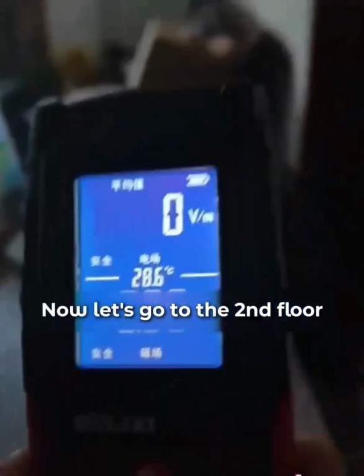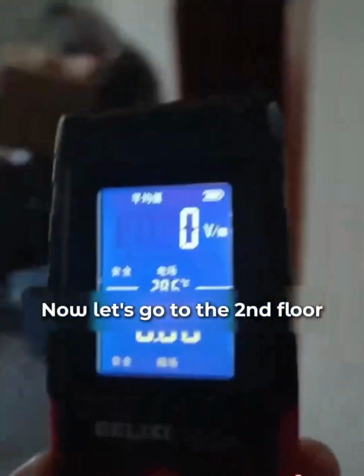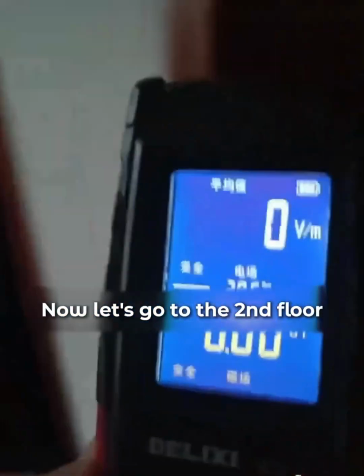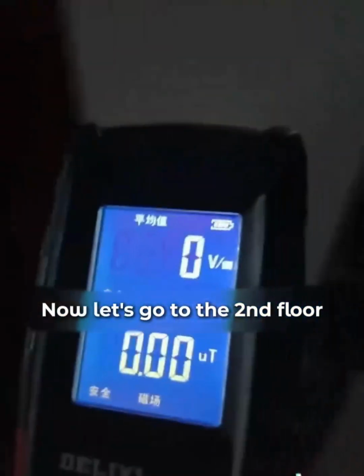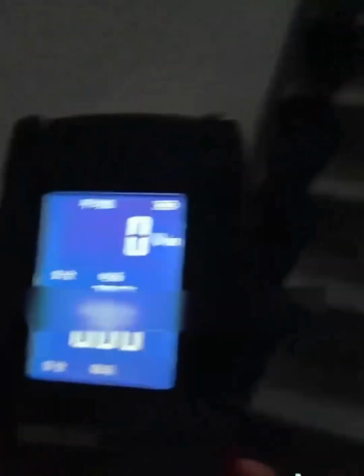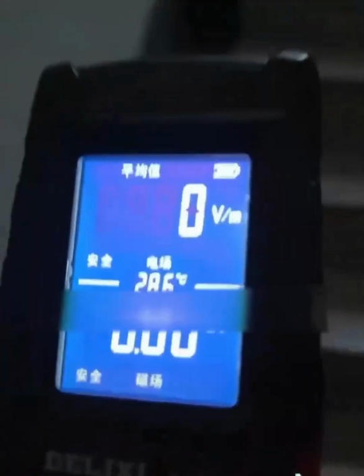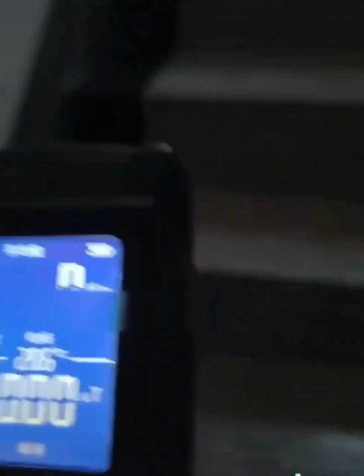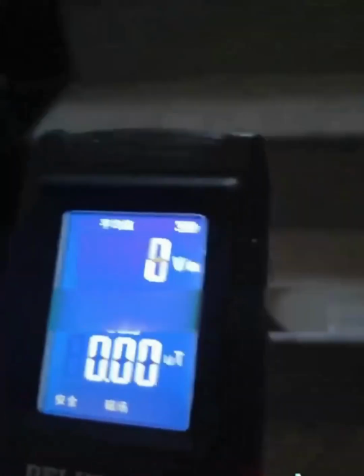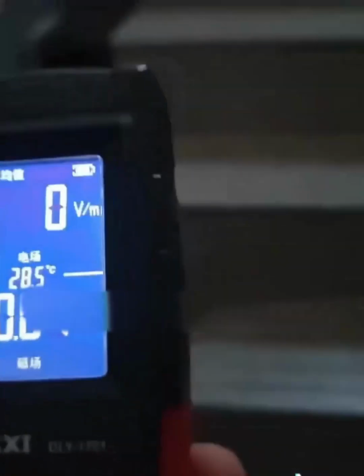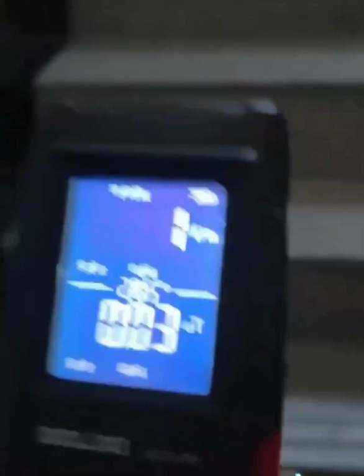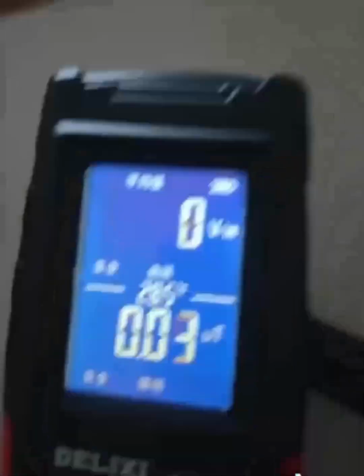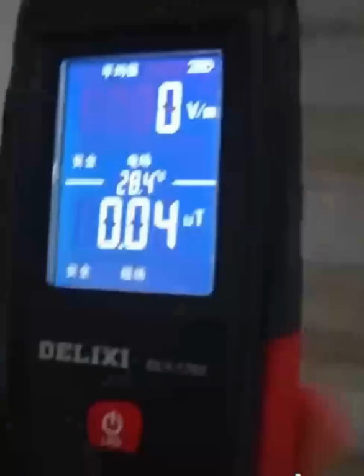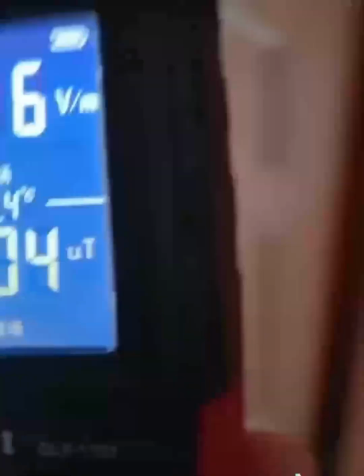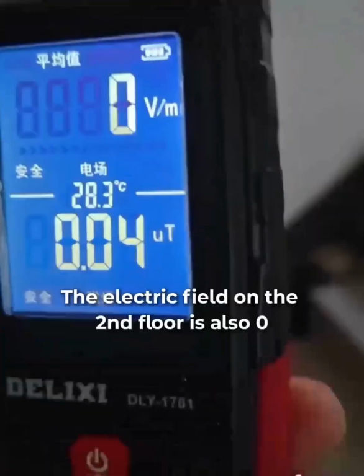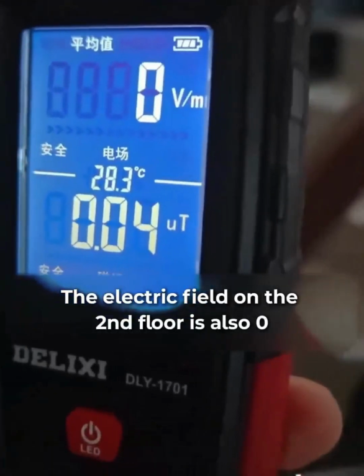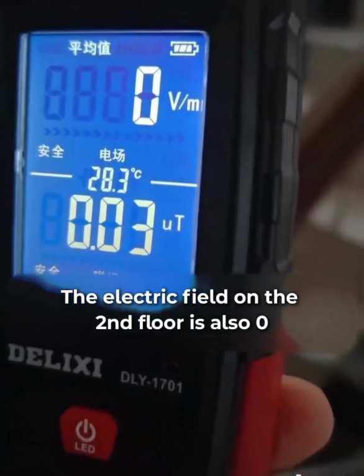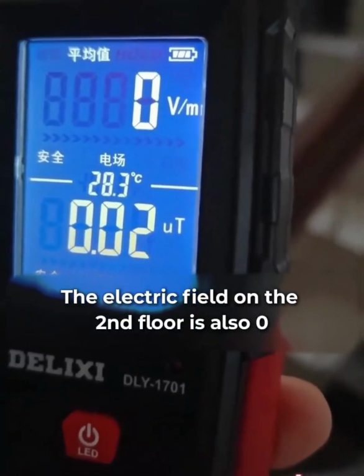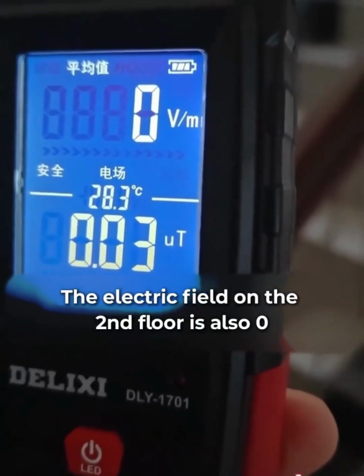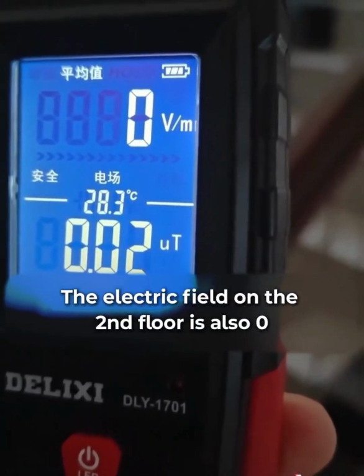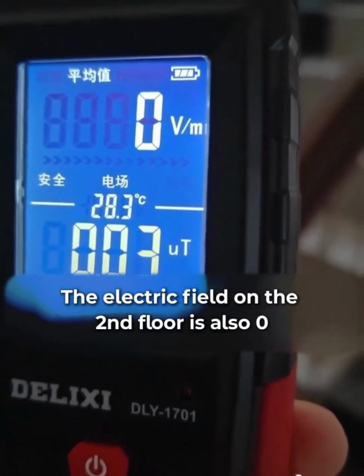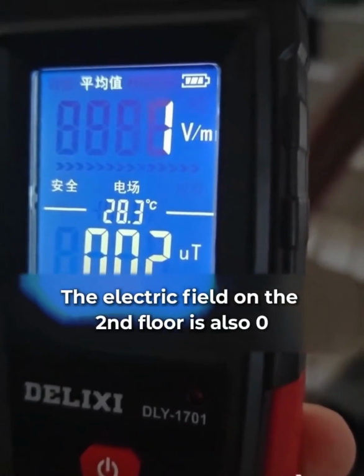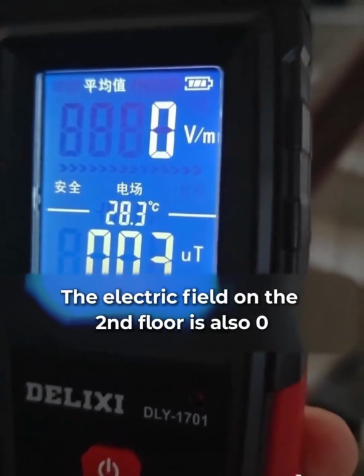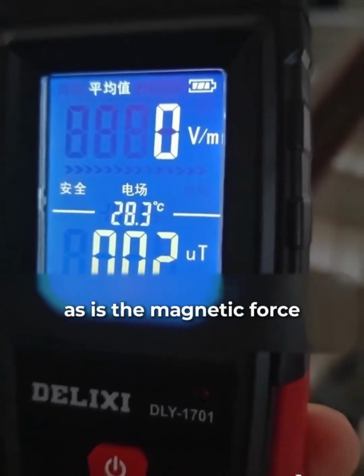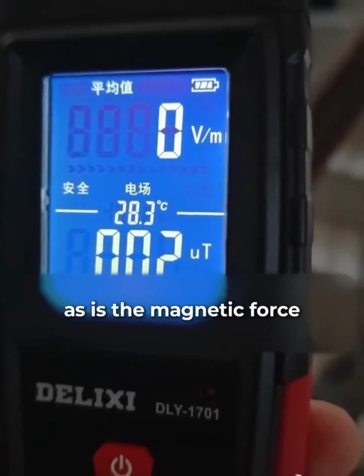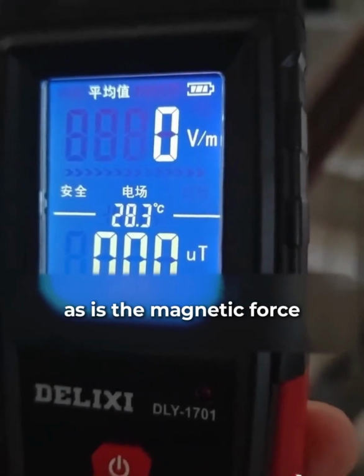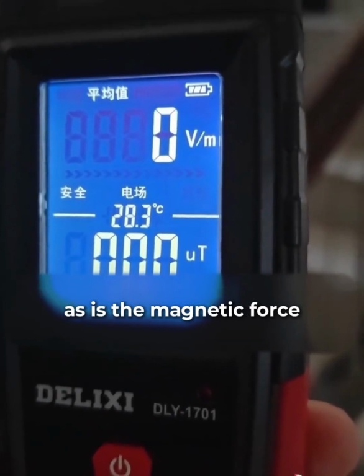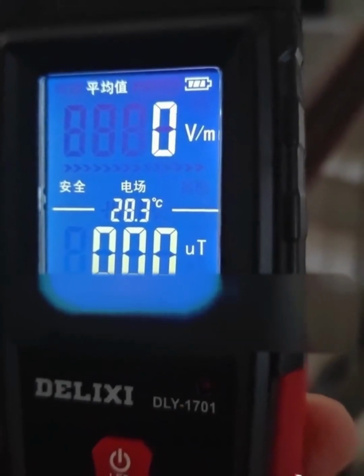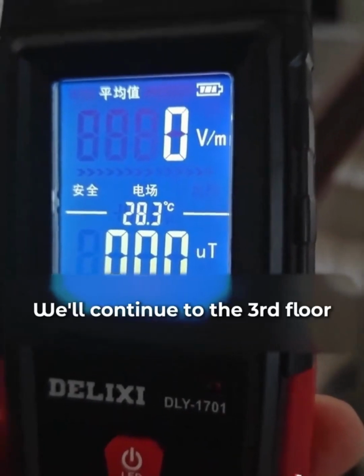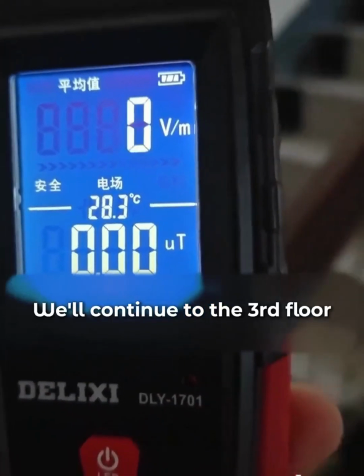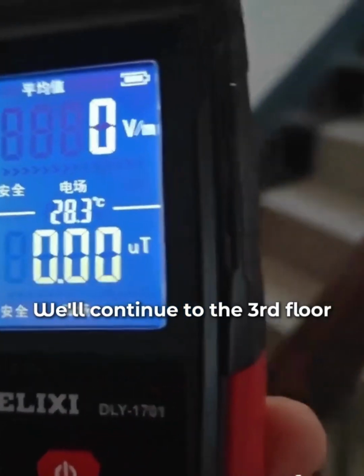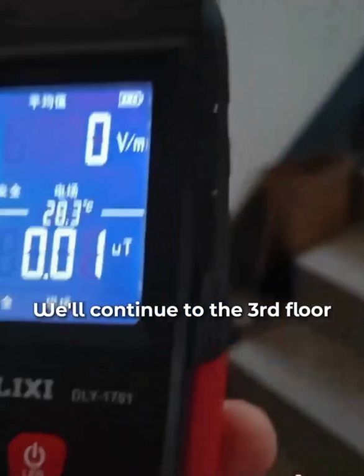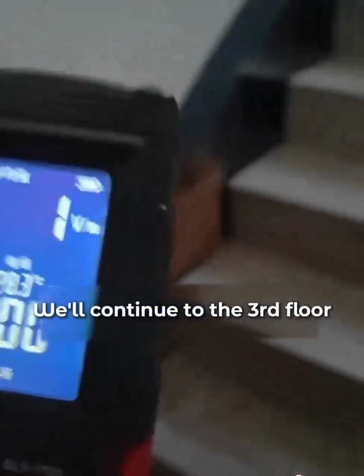Now let's go to the second floor. The electric field on the second floor is also zero, and the magnetic force will continue as we go up to the third floor.